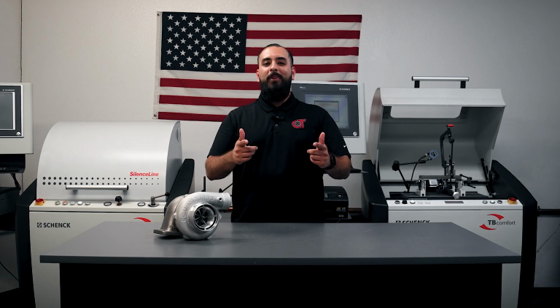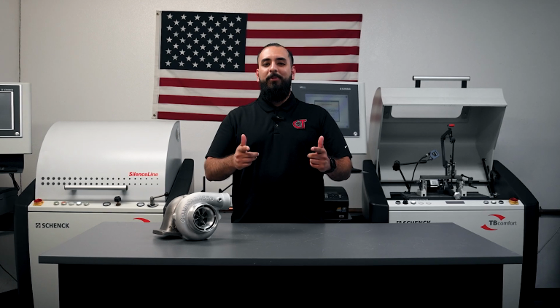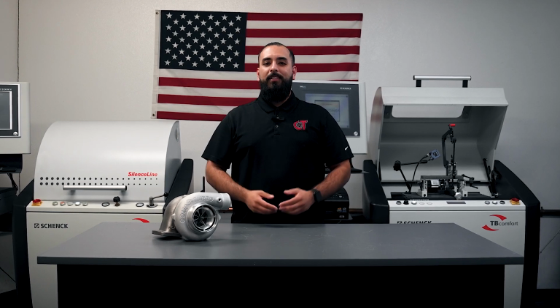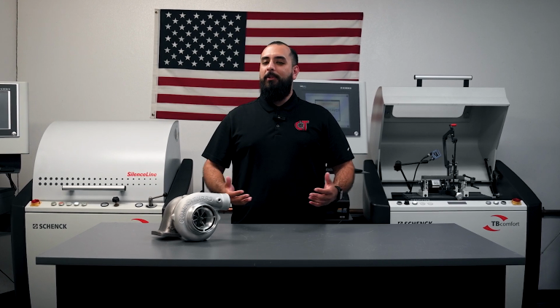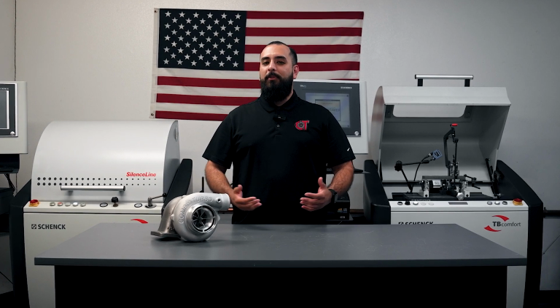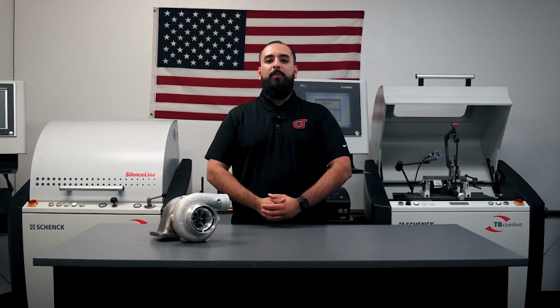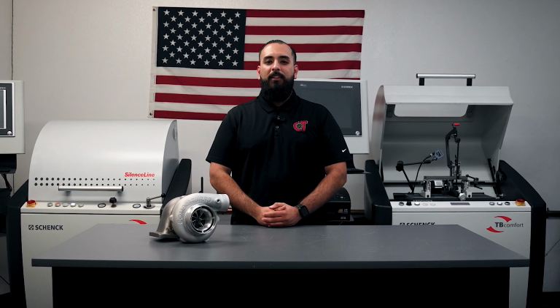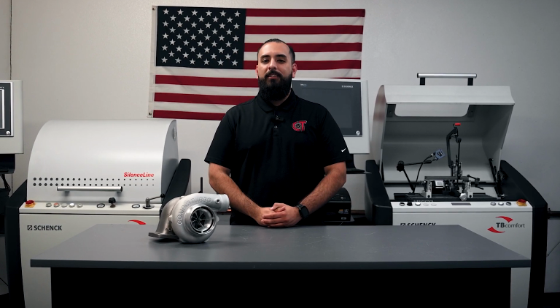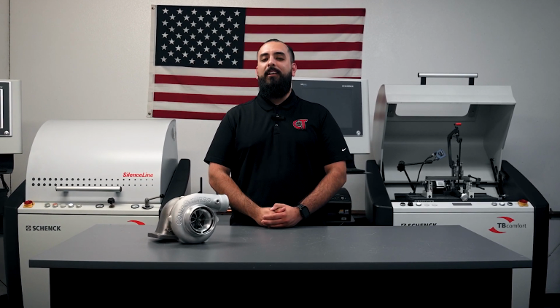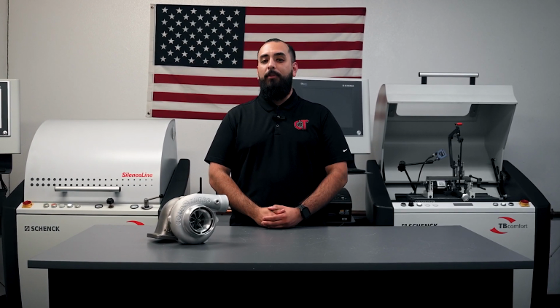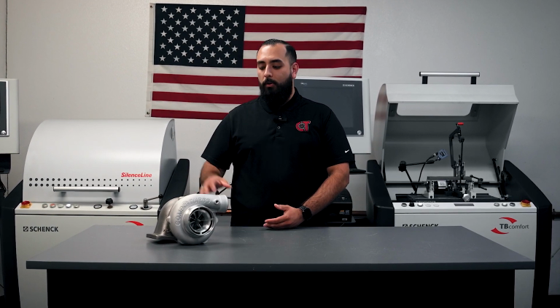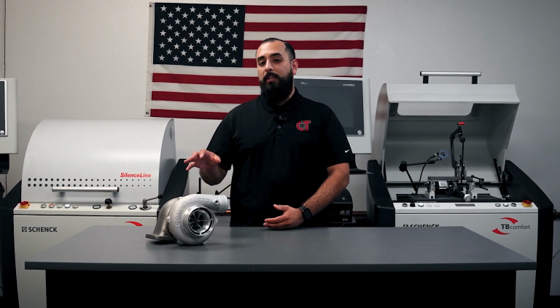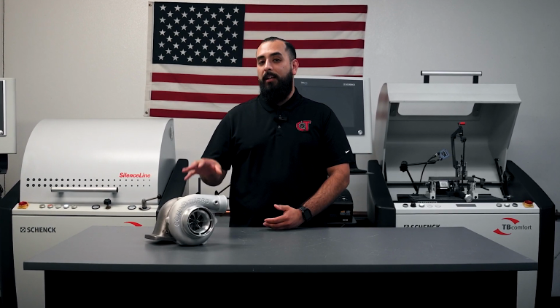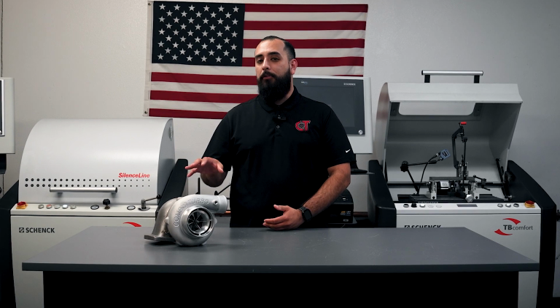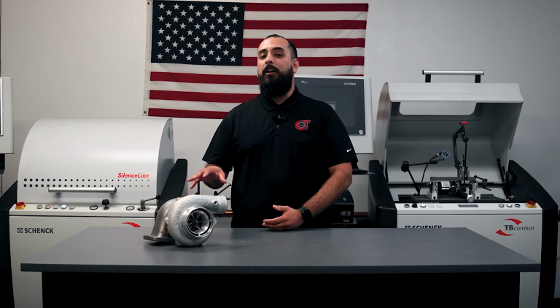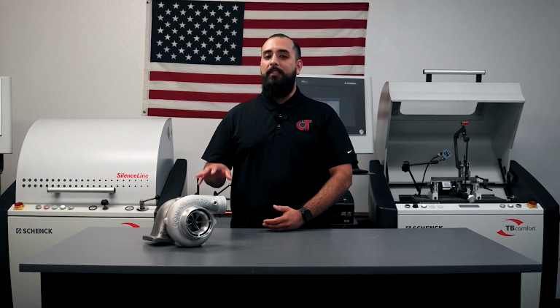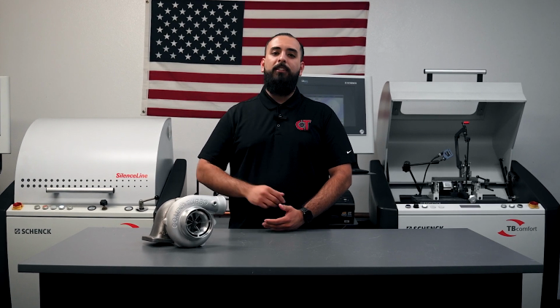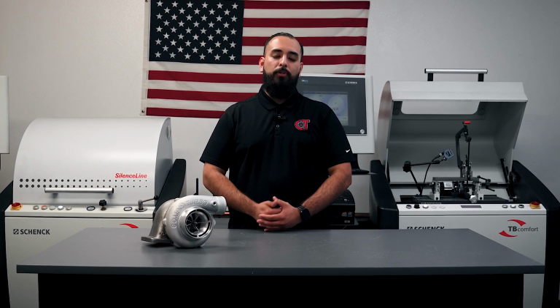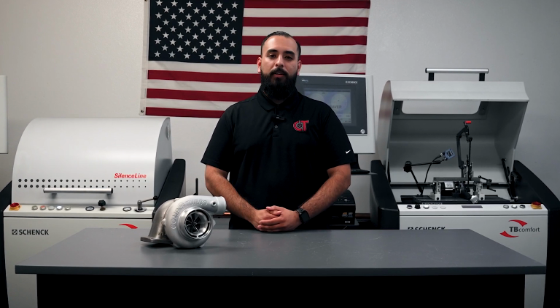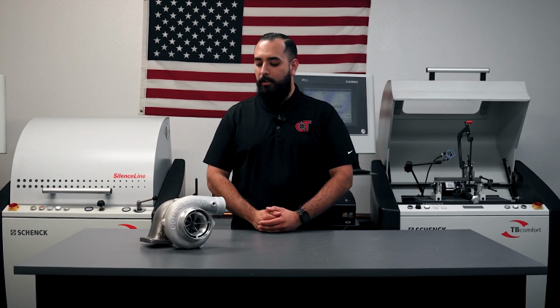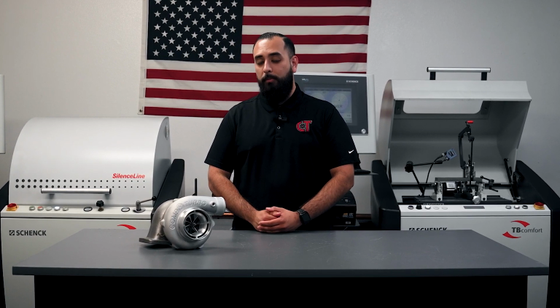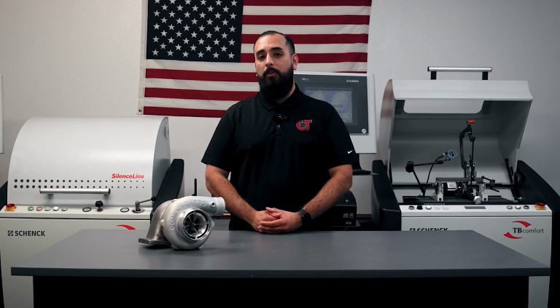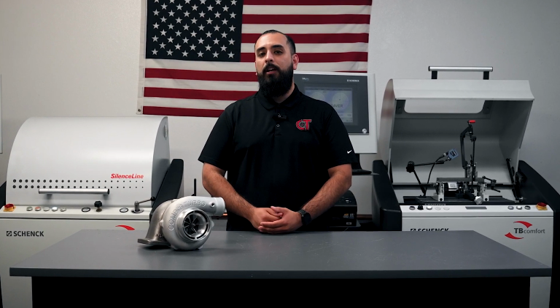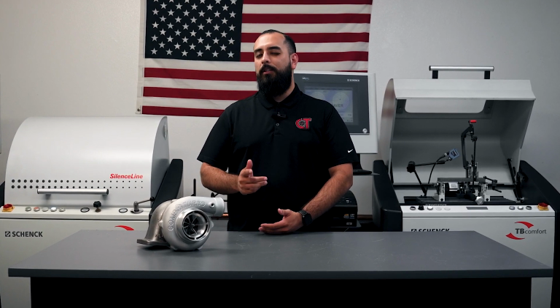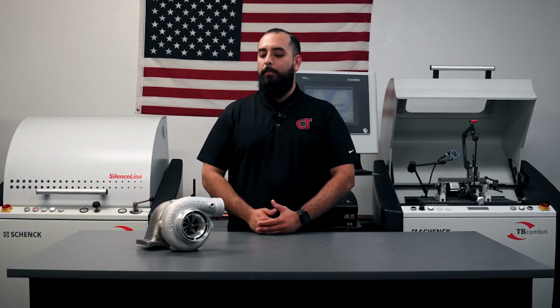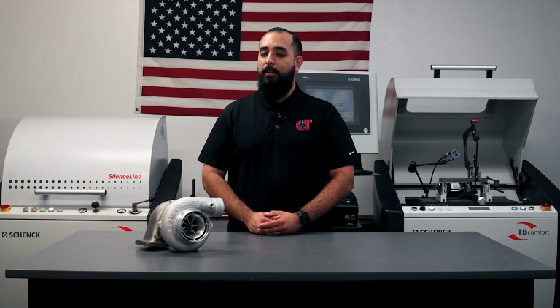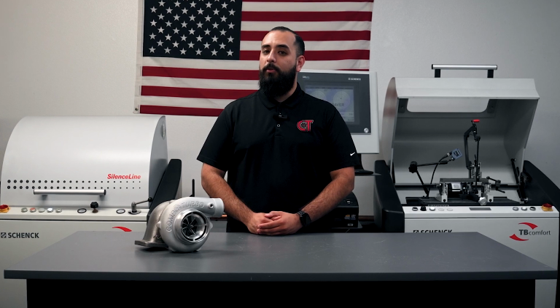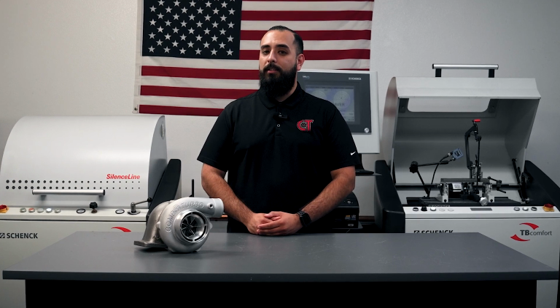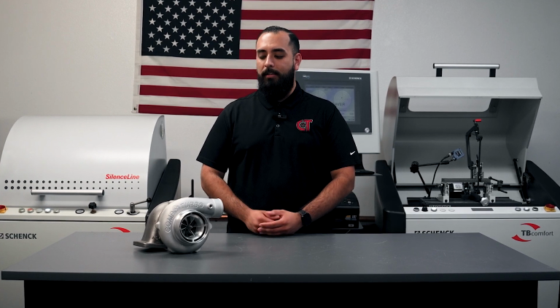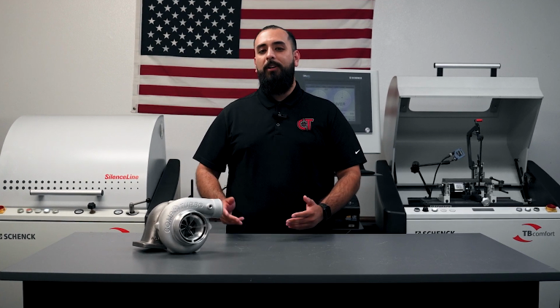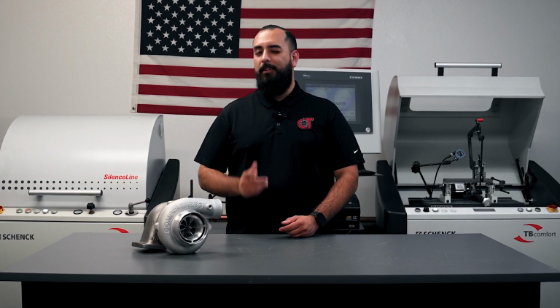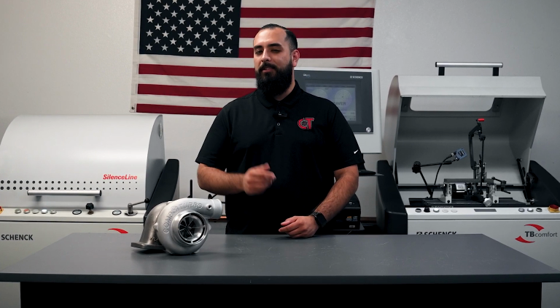What's up, Boost Junkies? Eddie Rocksteady with Comp Turbo Technology here yet again. Today, we're going over the dynamic 360-degree journal-bearing line of turbochargers. We're going to talk about them in a little more detail today. Stick around, you might learn something new.